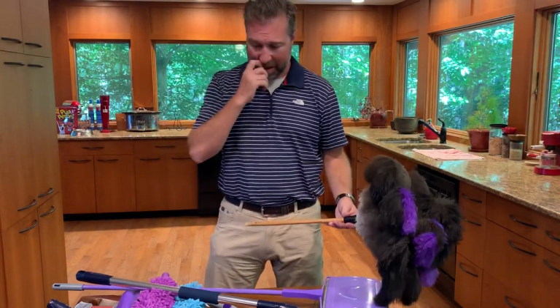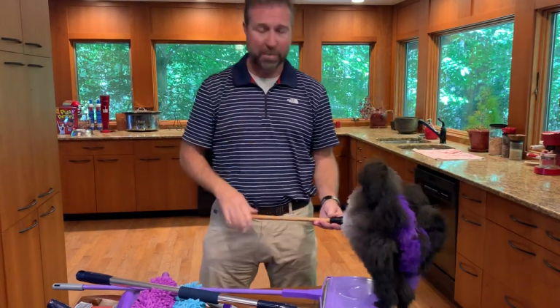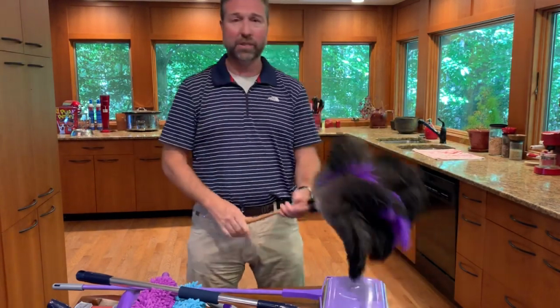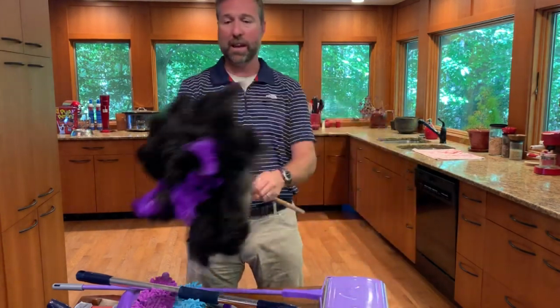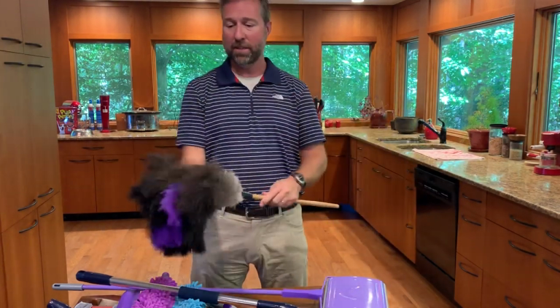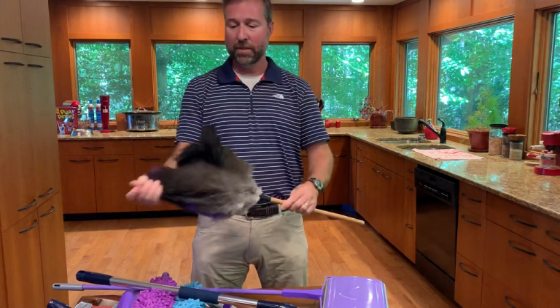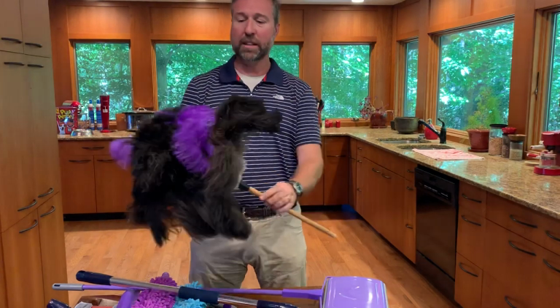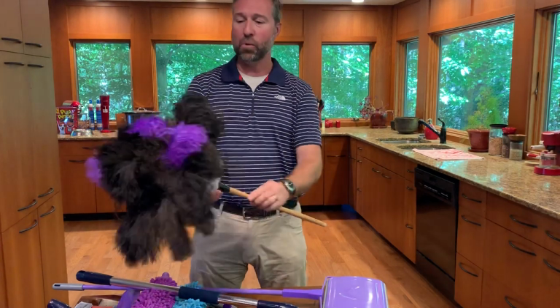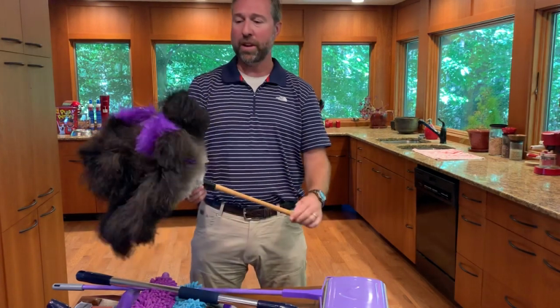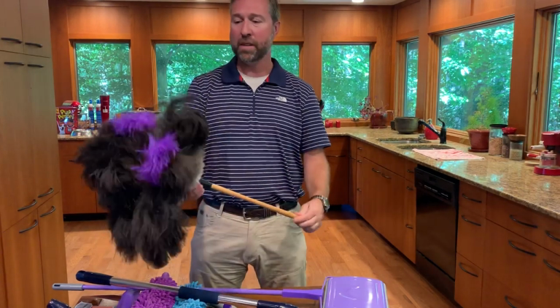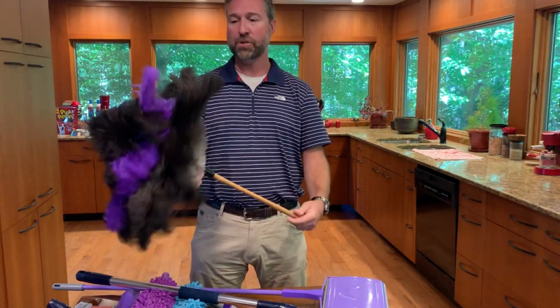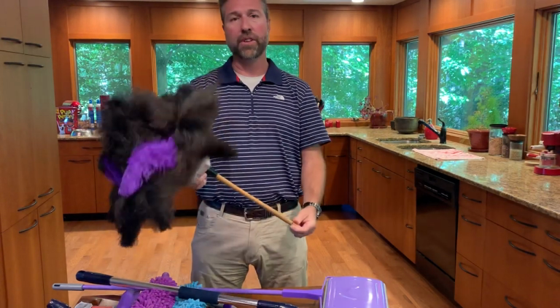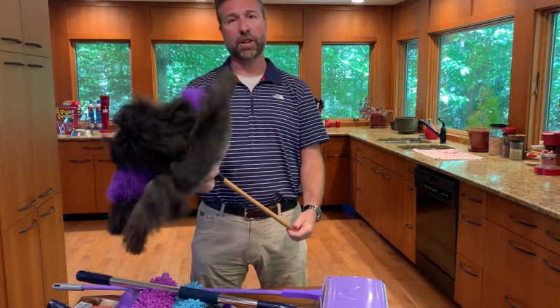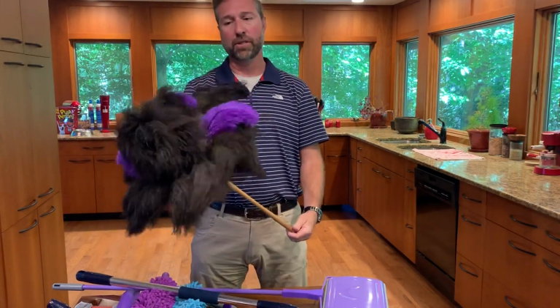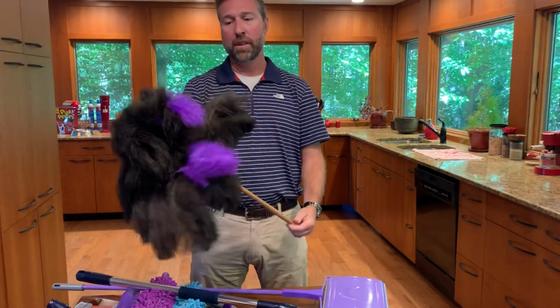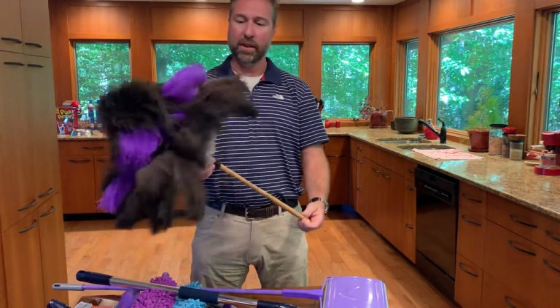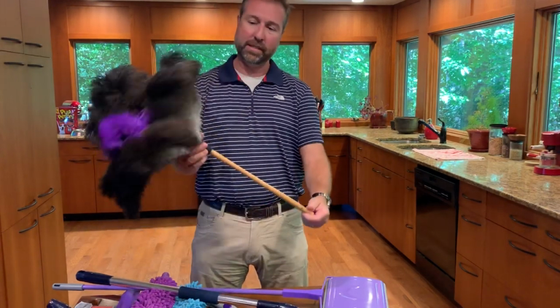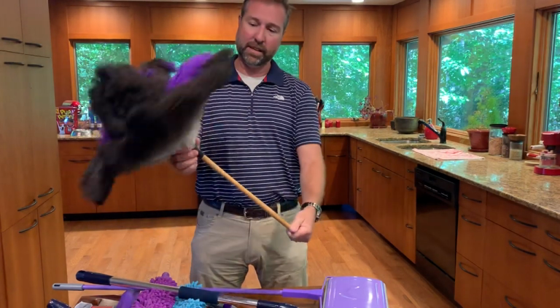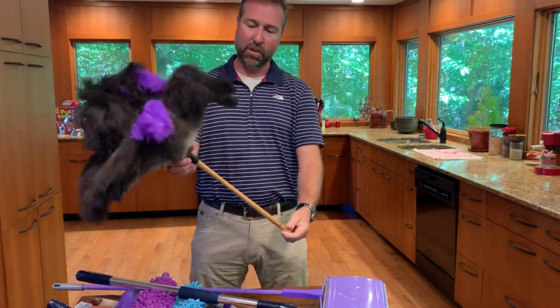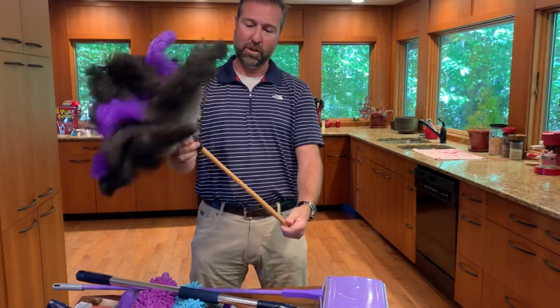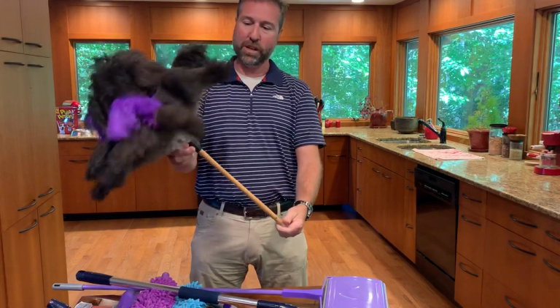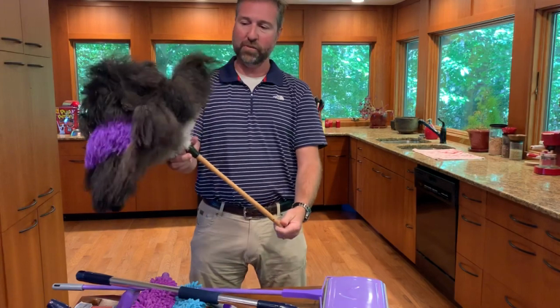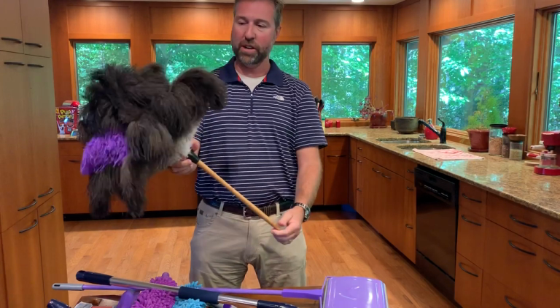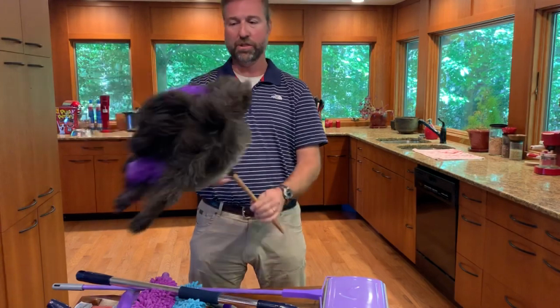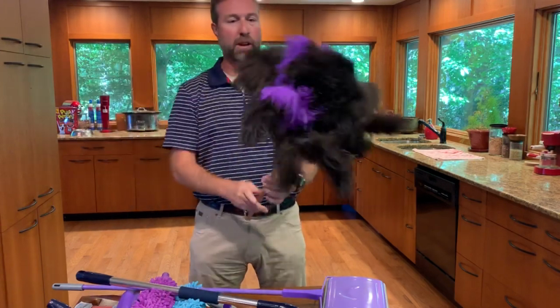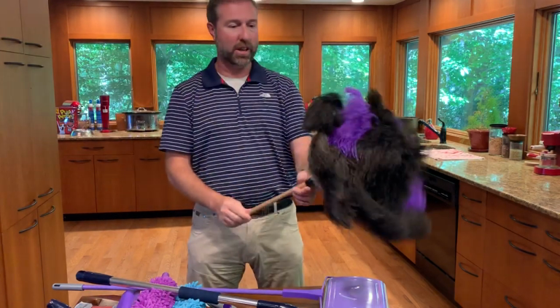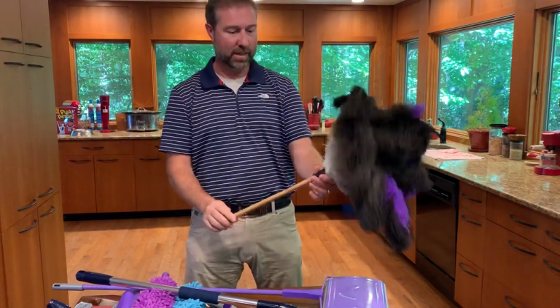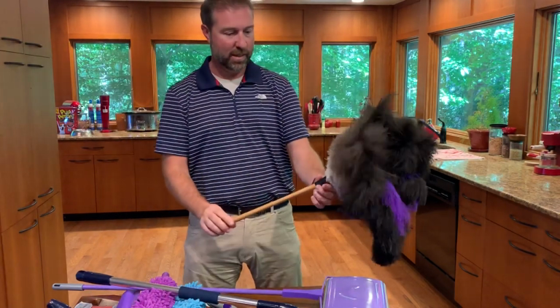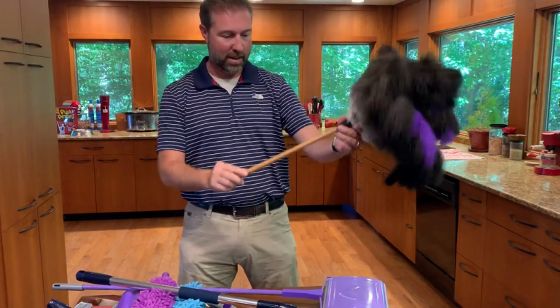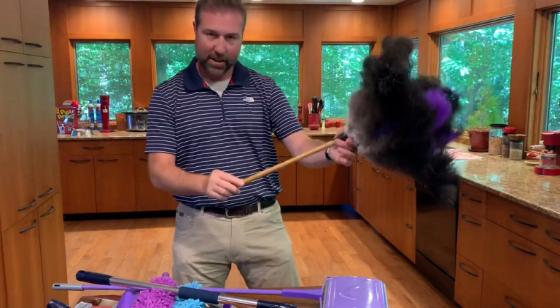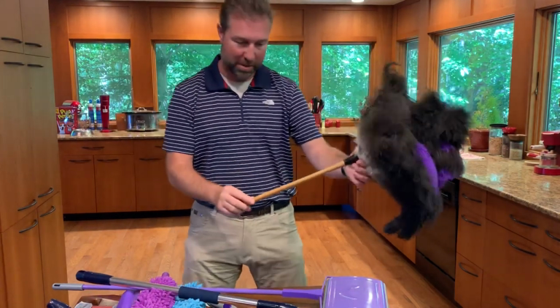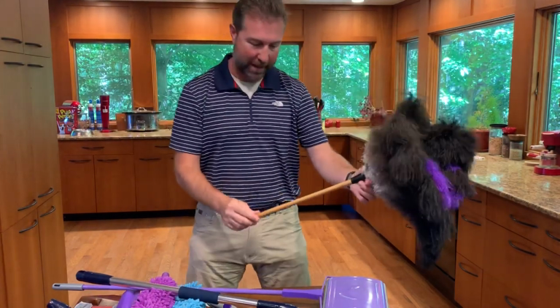In this package we have Flylady's world-famous ostrich feather duster. This is her original feather duster — it's great for dusting and it comes in the package.